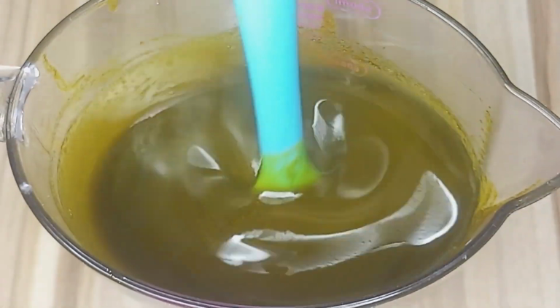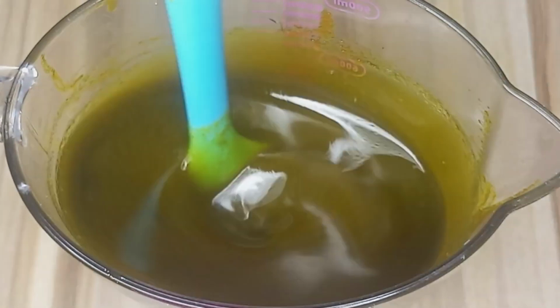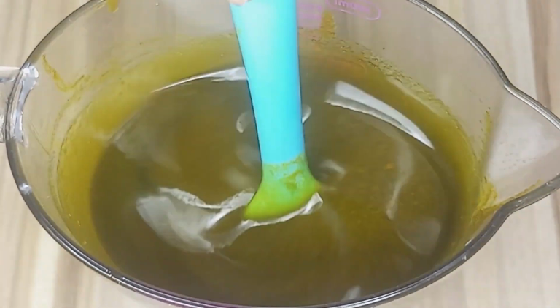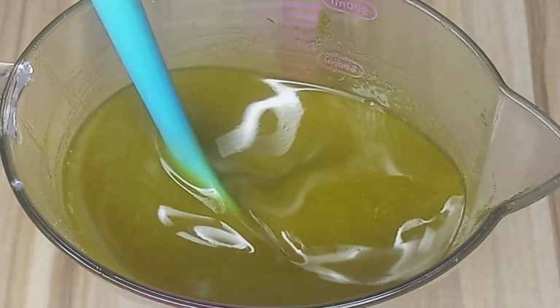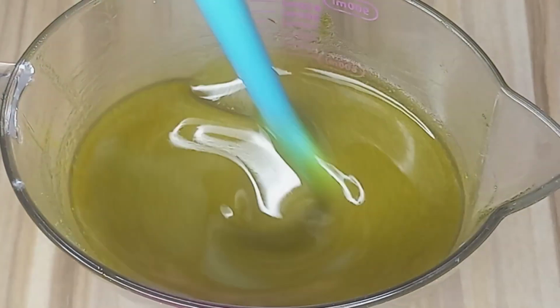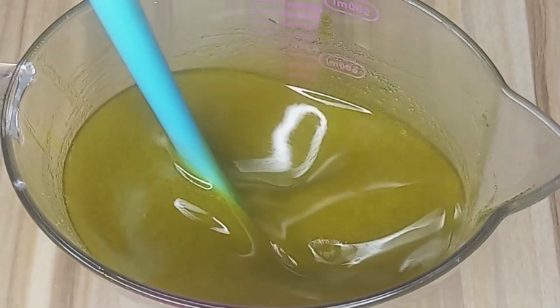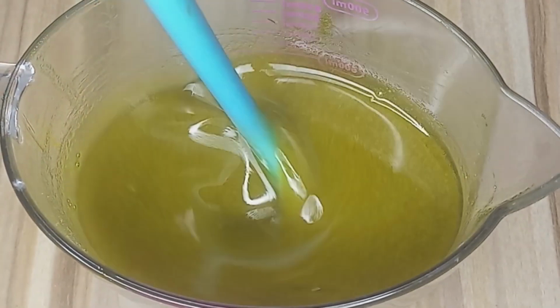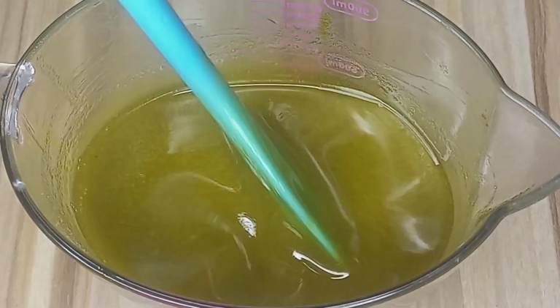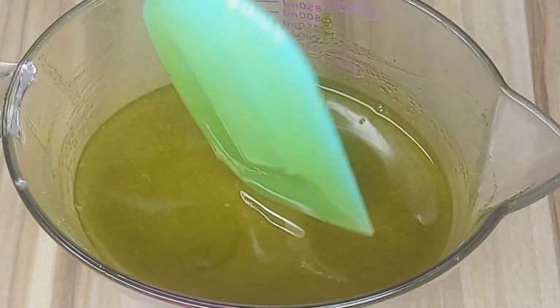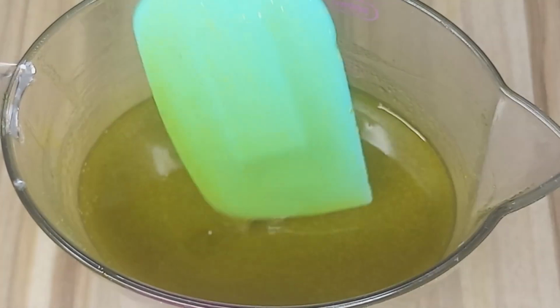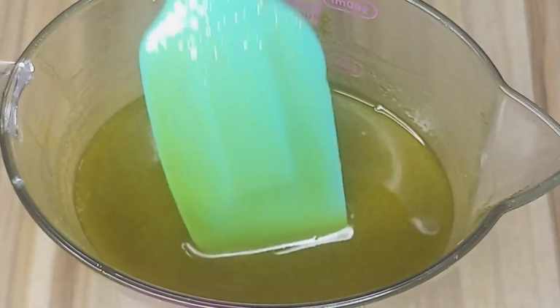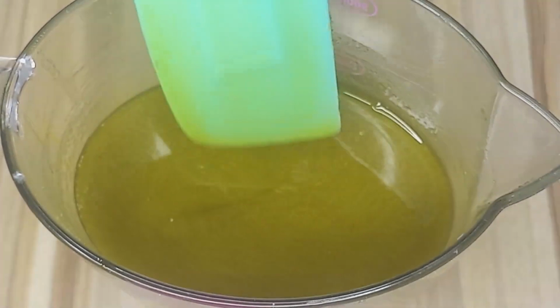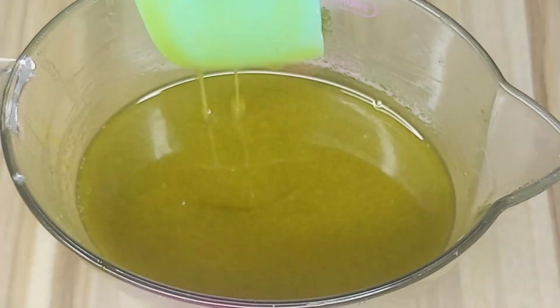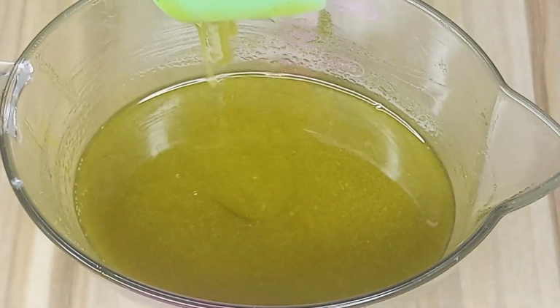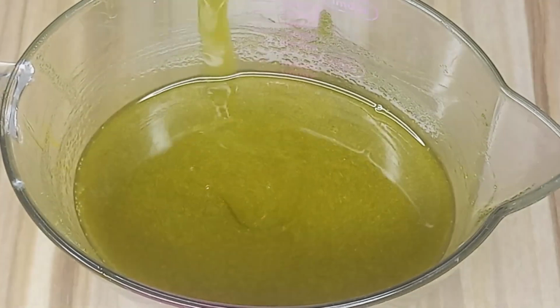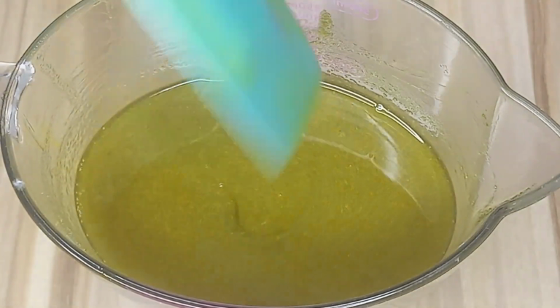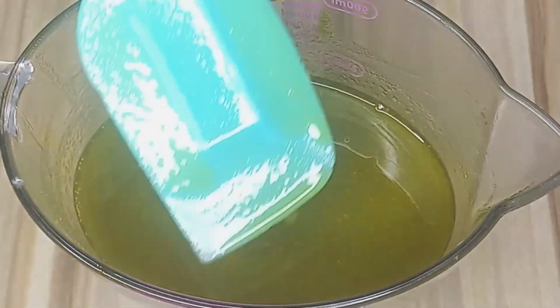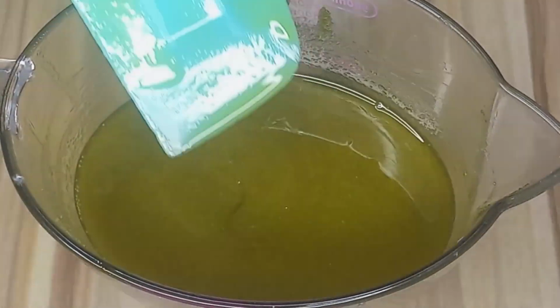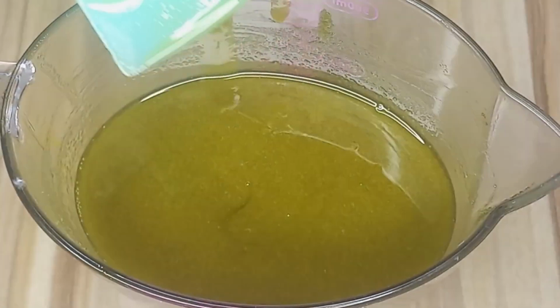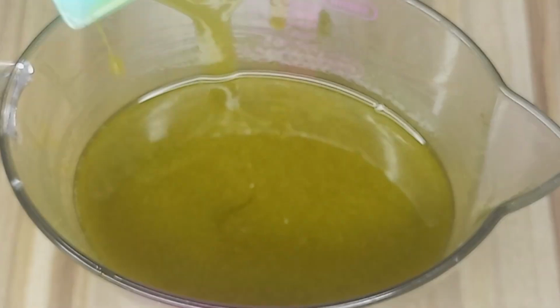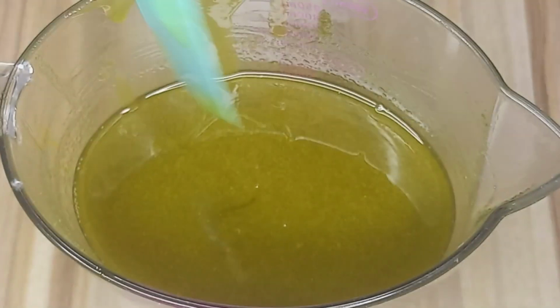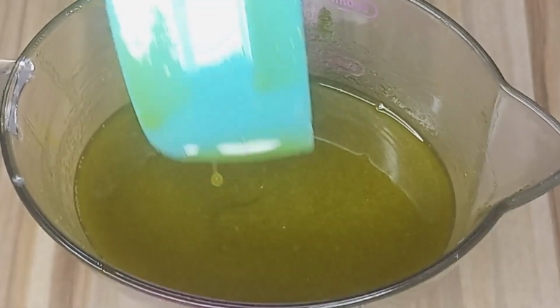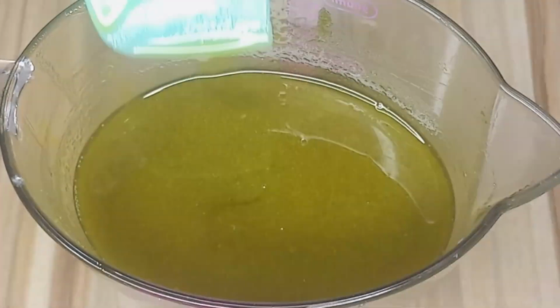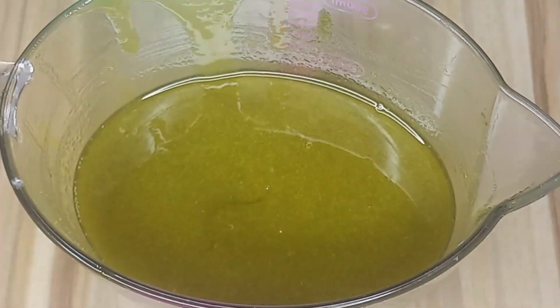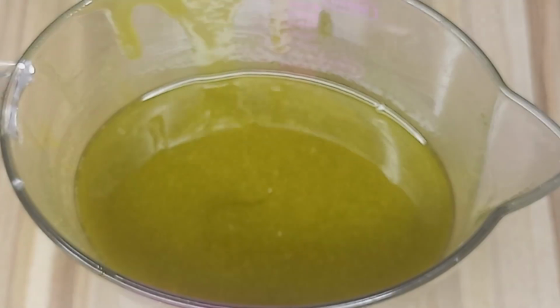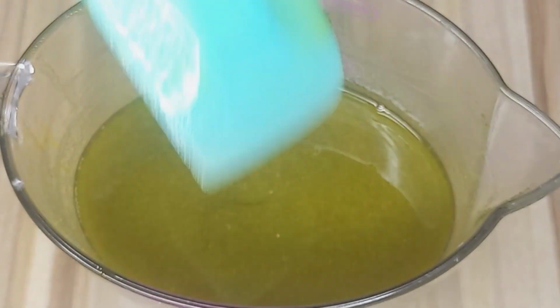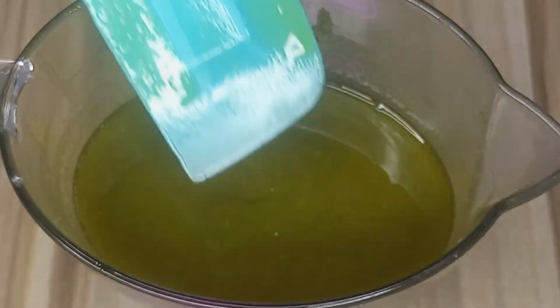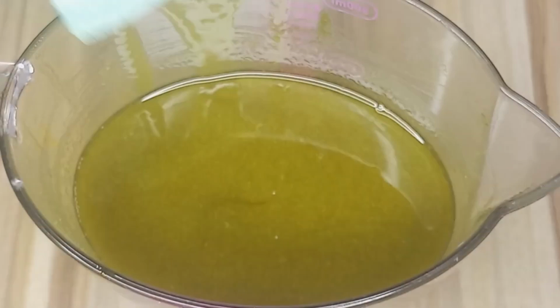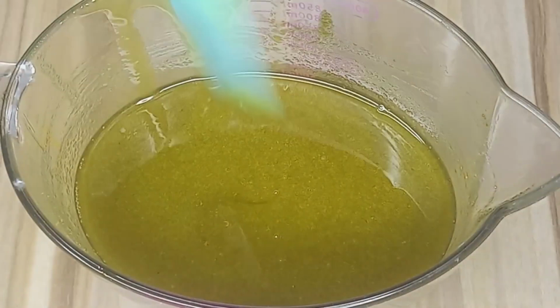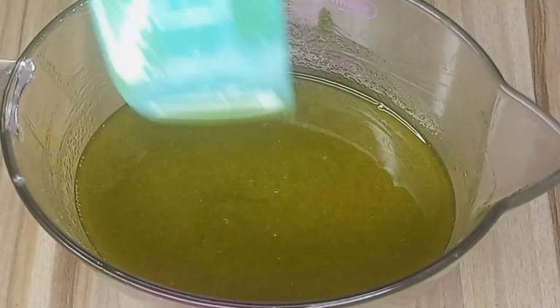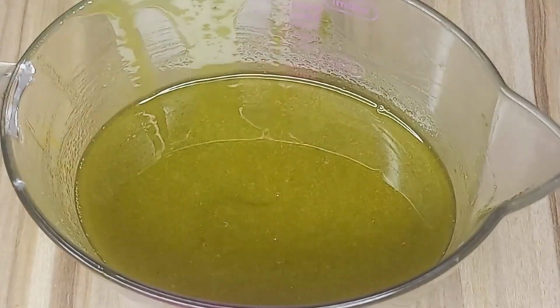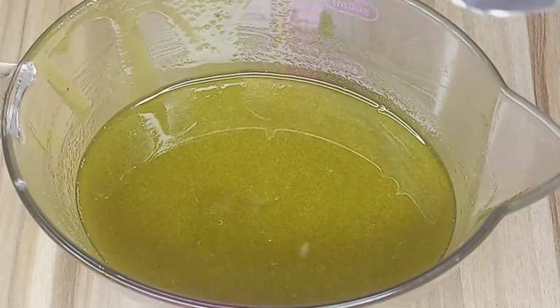Now that everything is well mixed, I will cover it and leave it overnight. This resting period allows the bleaching process to complete.